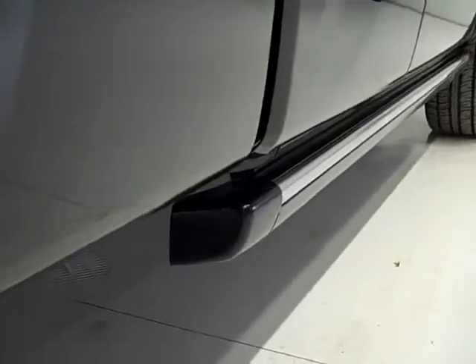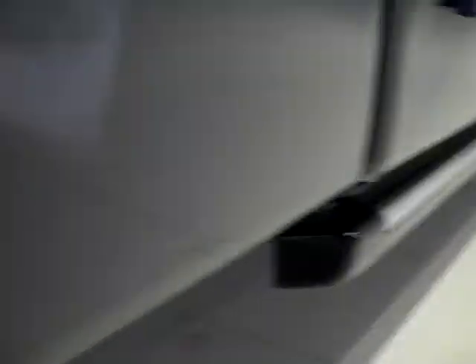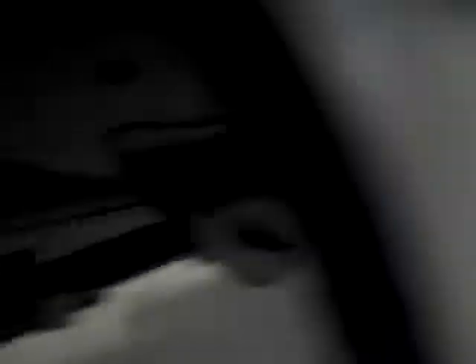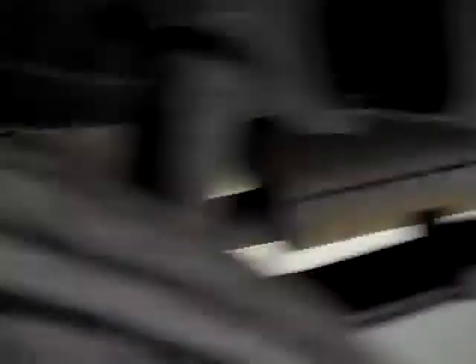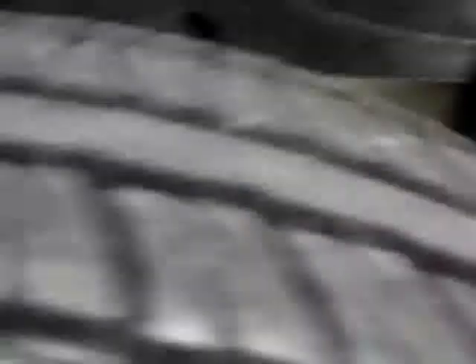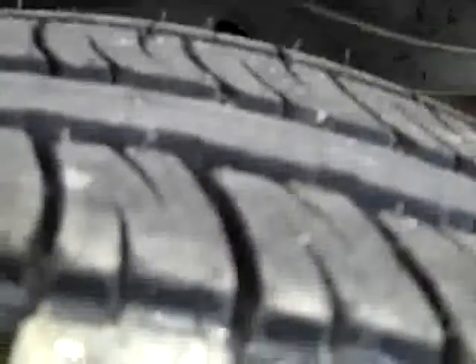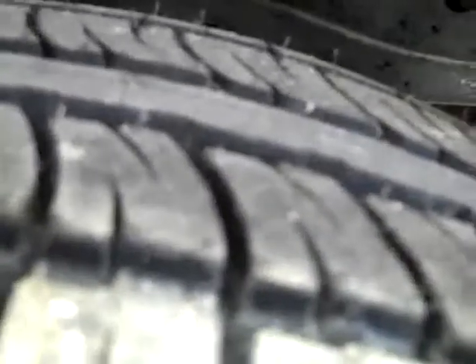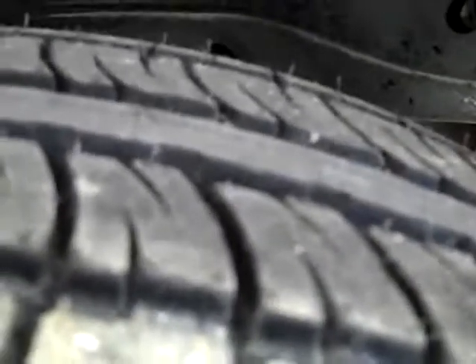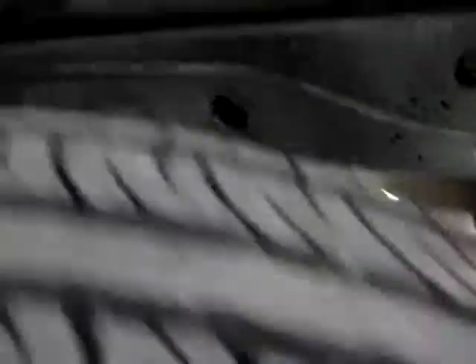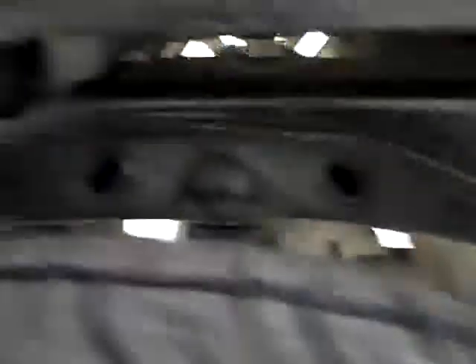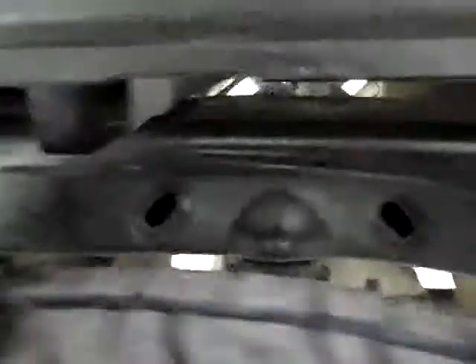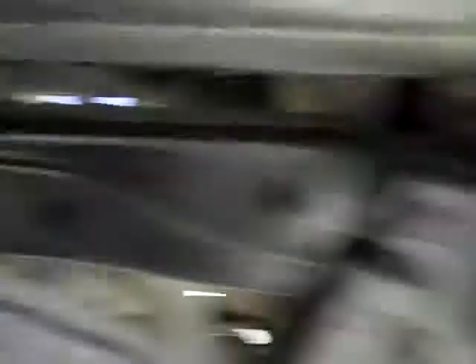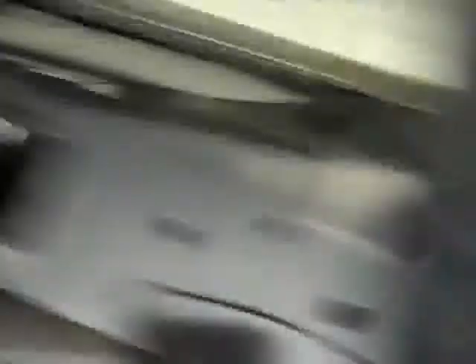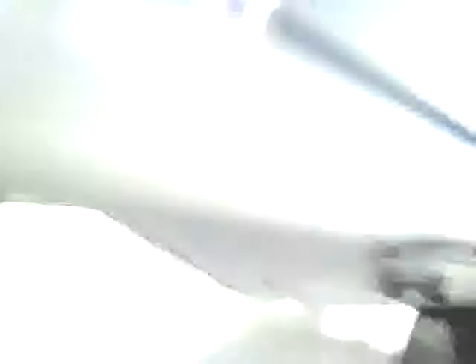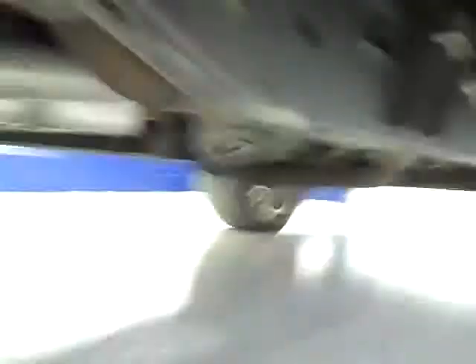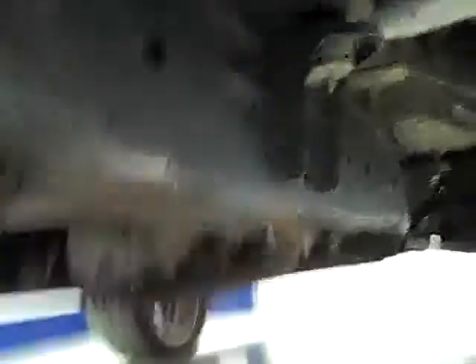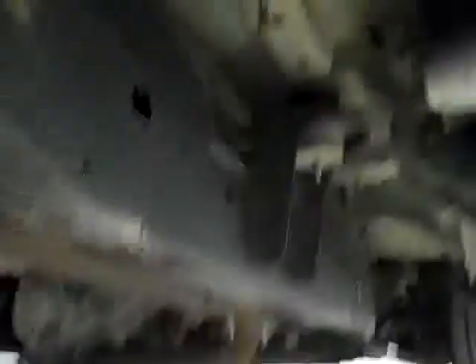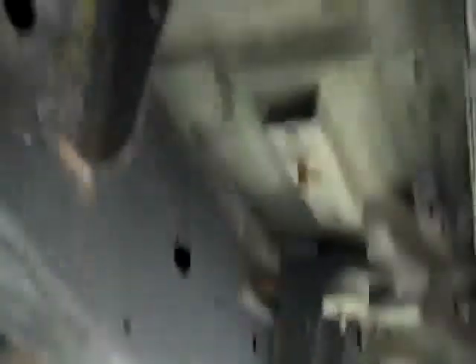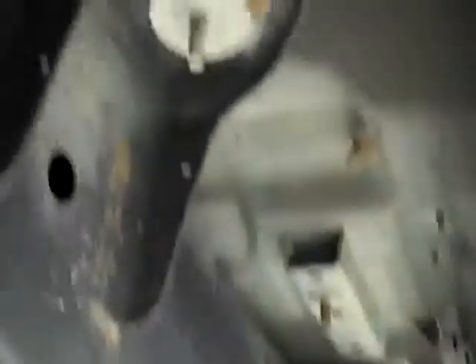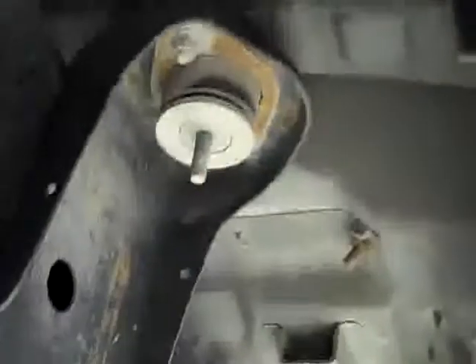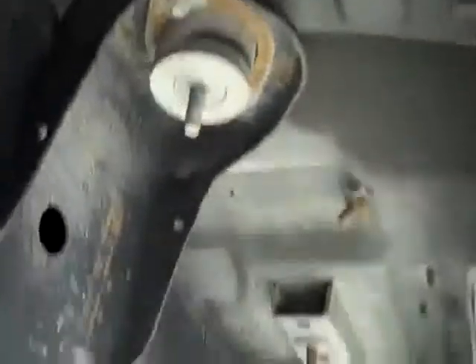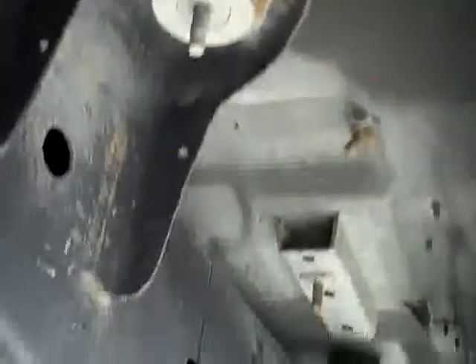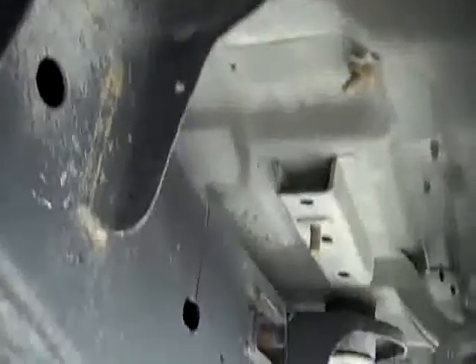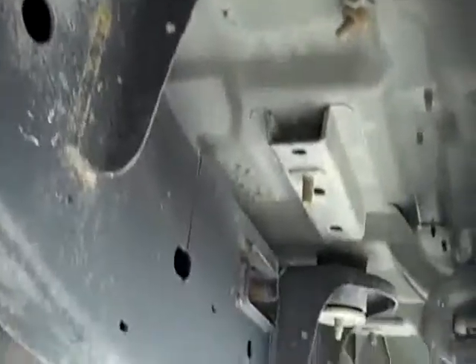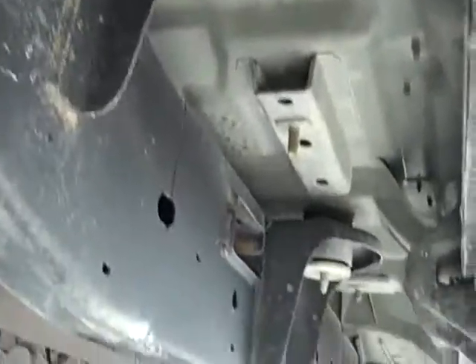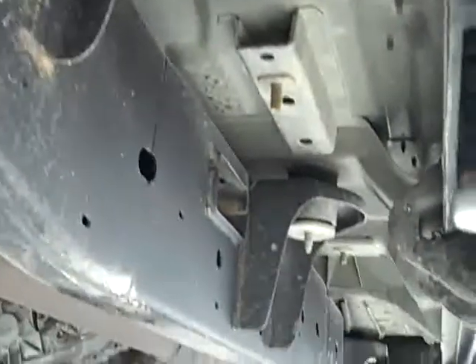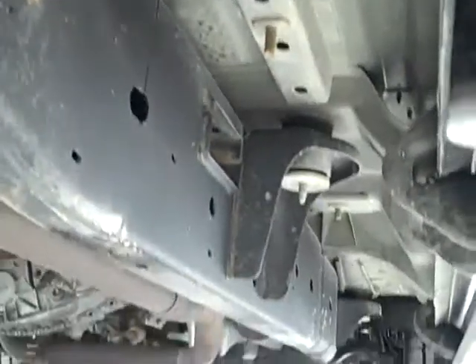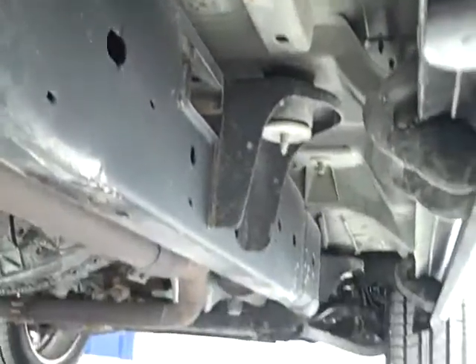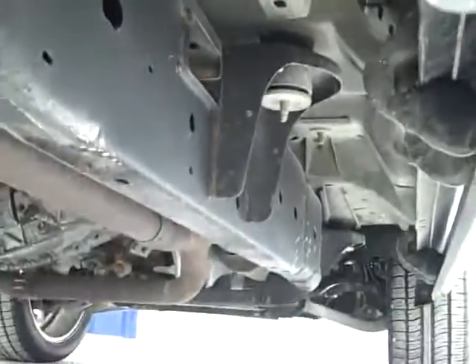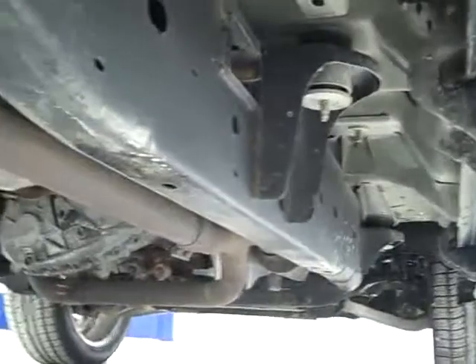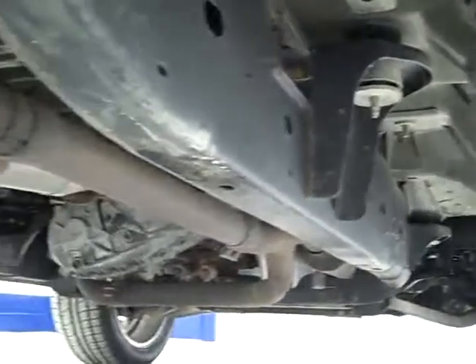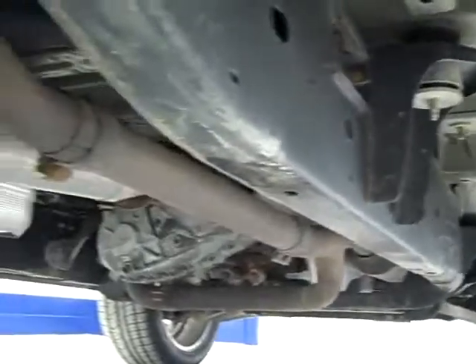You can see it has the rock rails, back tires are new as well, and the frame and body is very clean all the way underneath. Almost no corrosion.